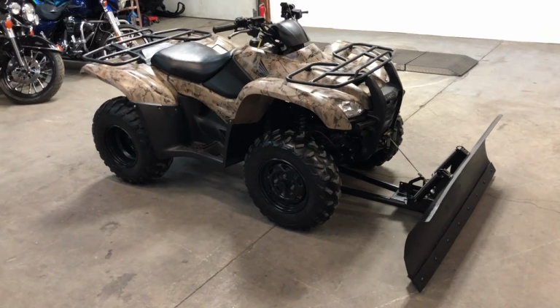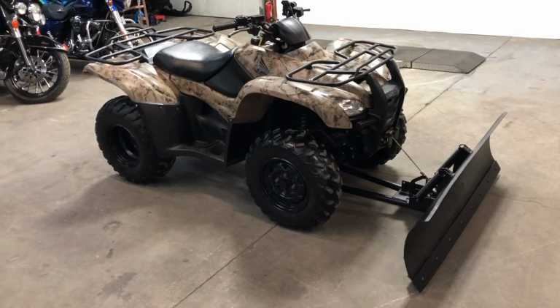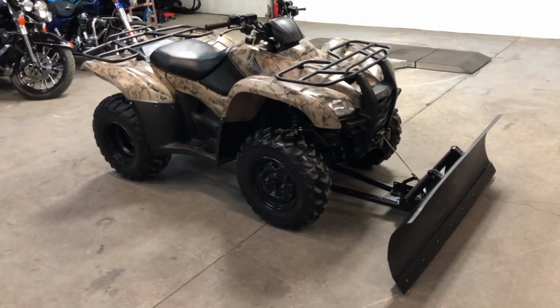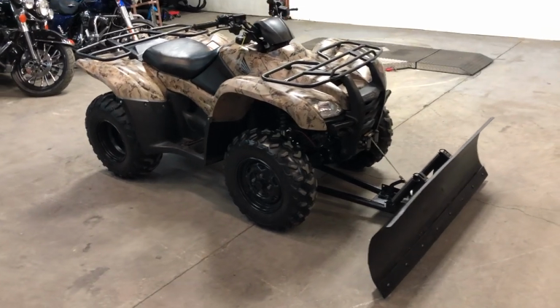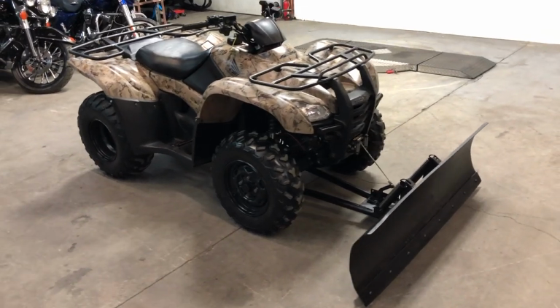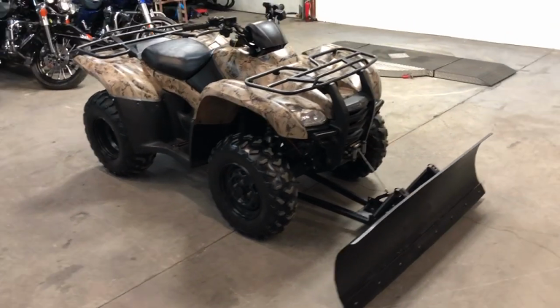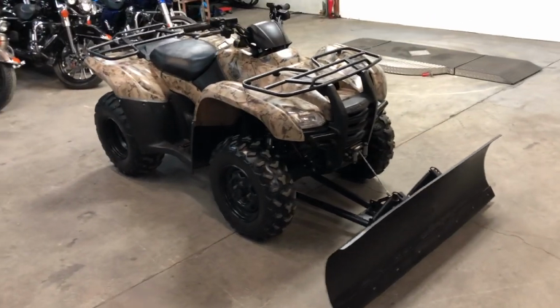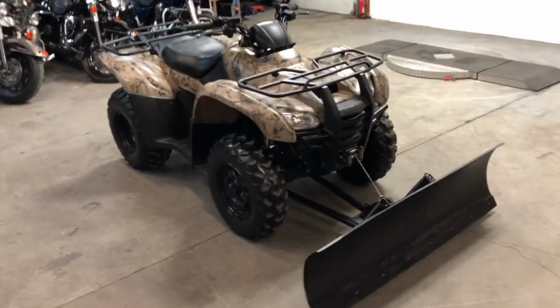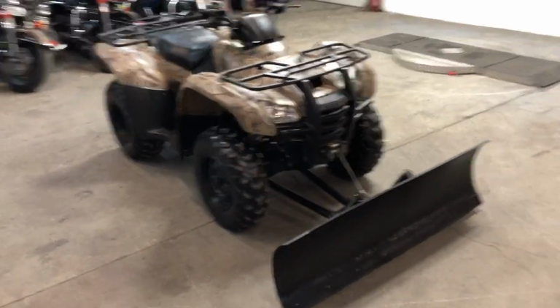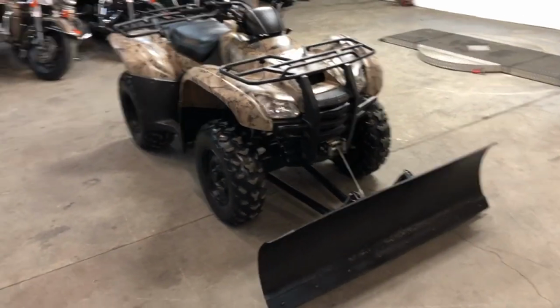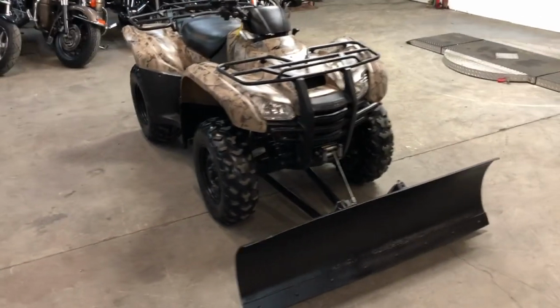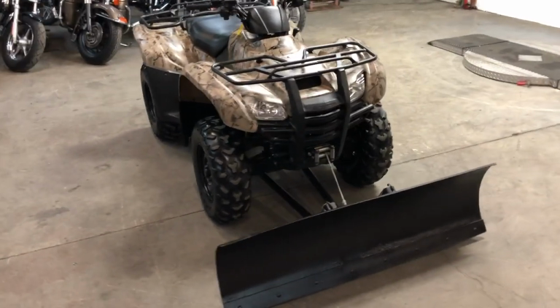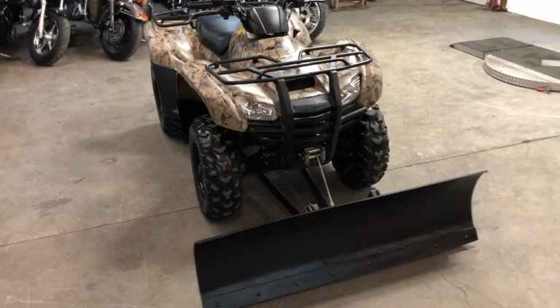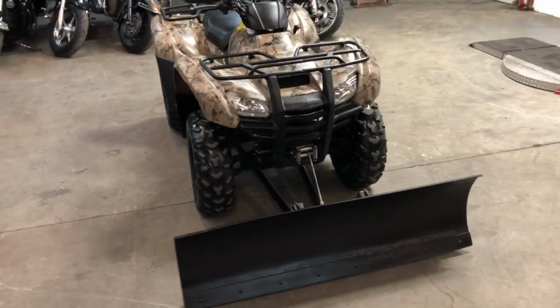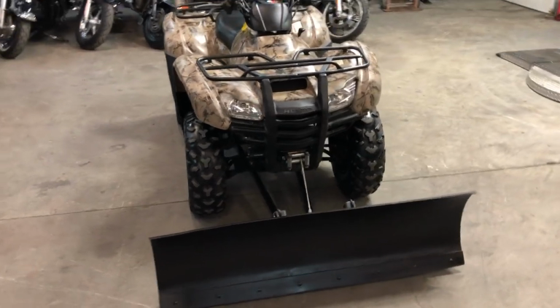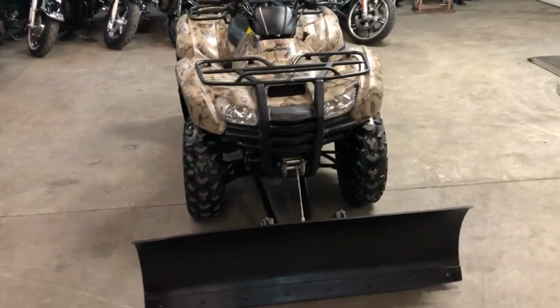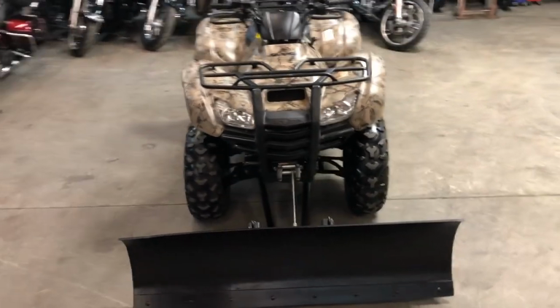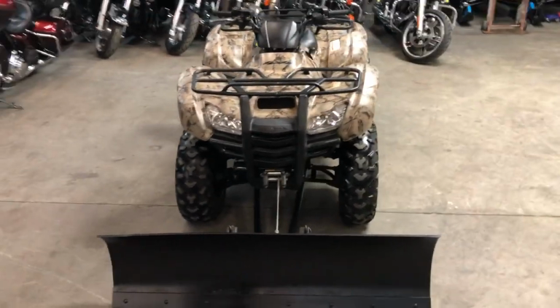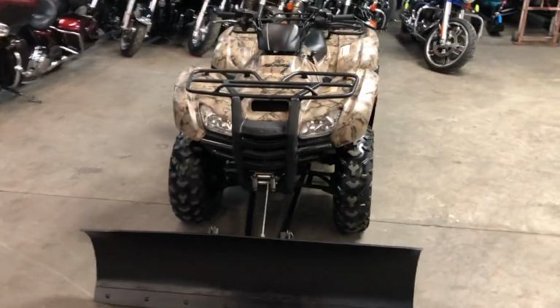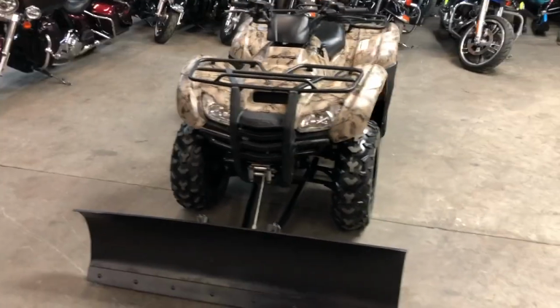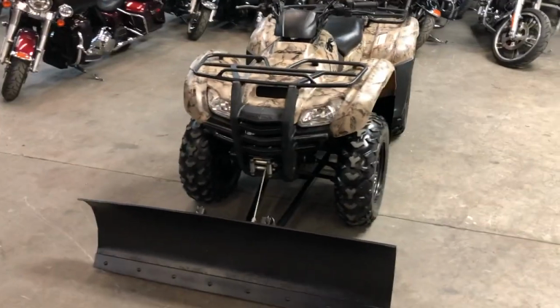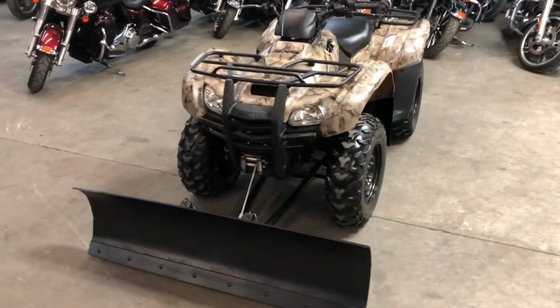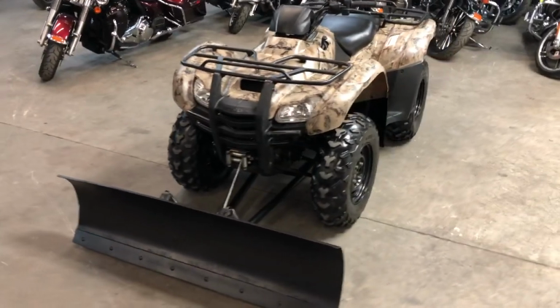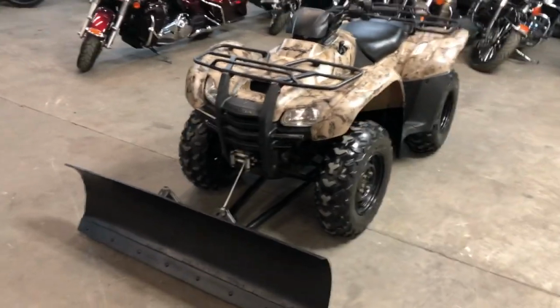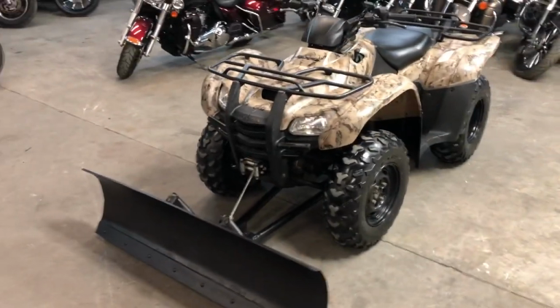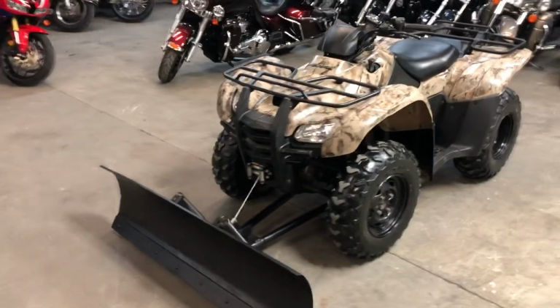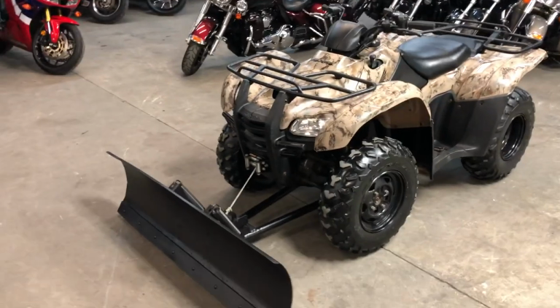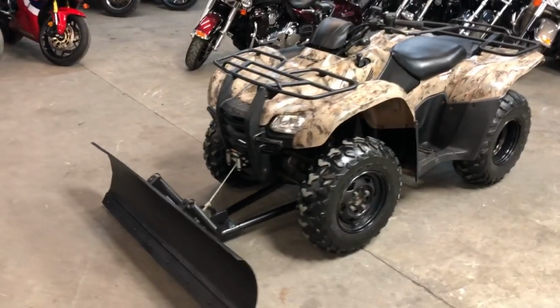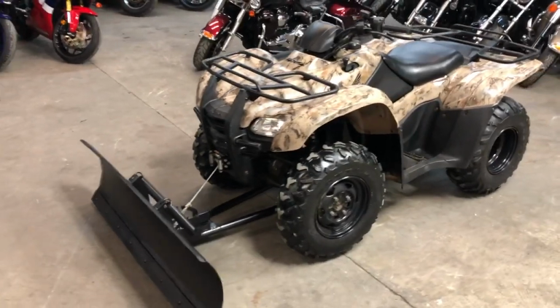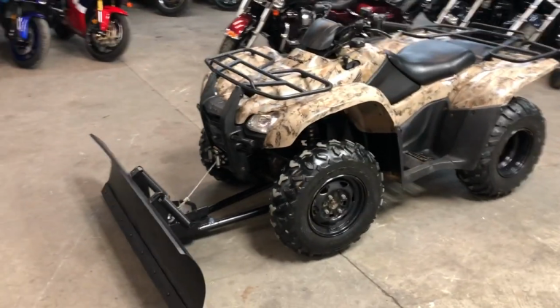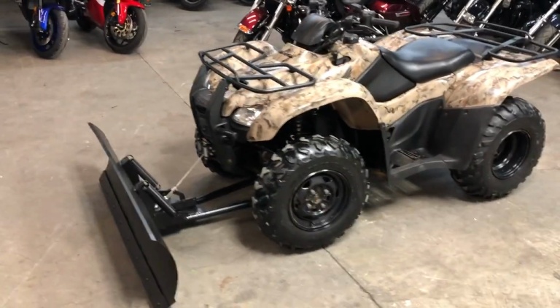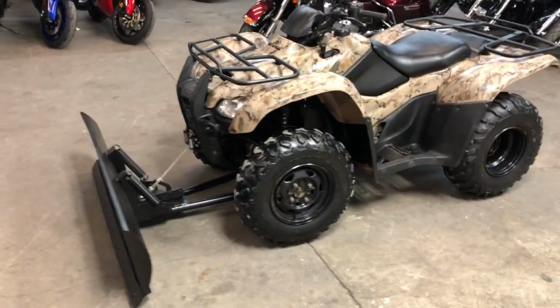Hey guys, ApprovalPowerSports.com here. Anybody looking to move some snow? We just got this one in — 2007 Rancher 420 fuel-injected, 4x4. We got the electric shift transmission on this one. Comes in the camo with the winch and the snow plow.